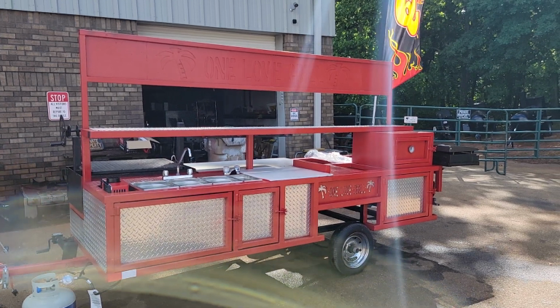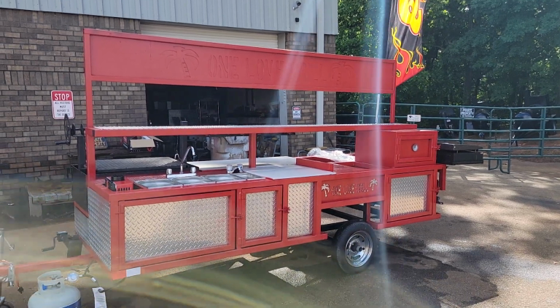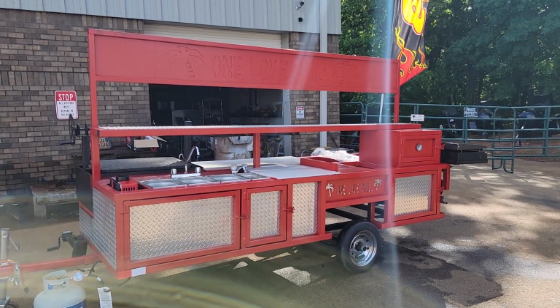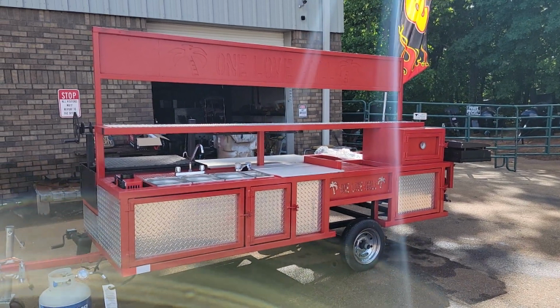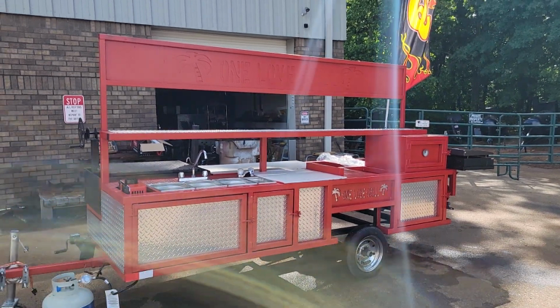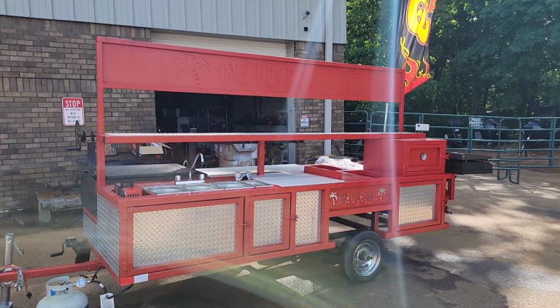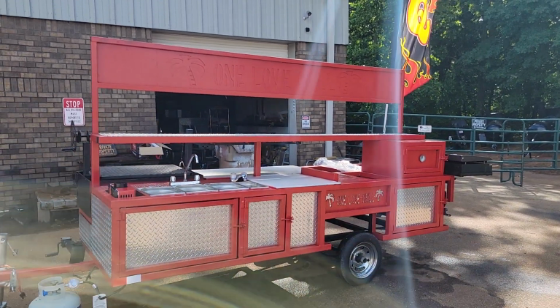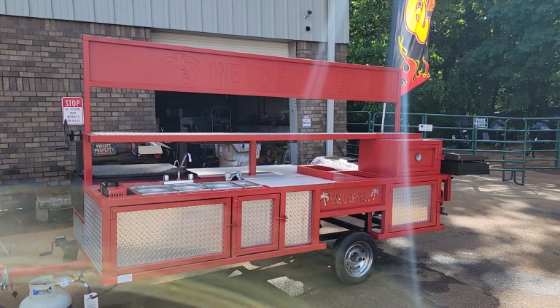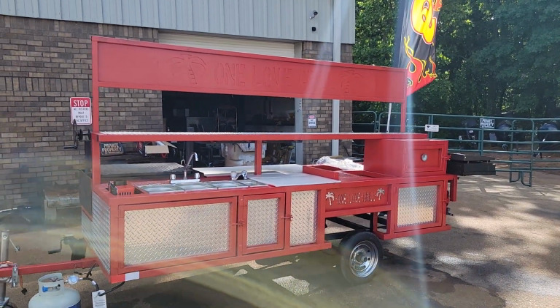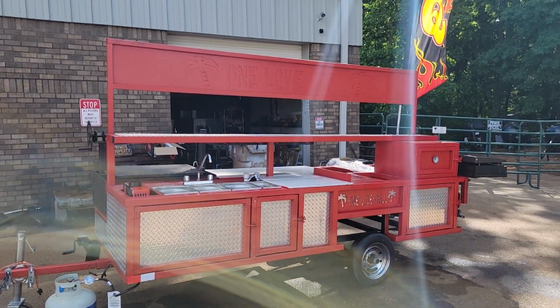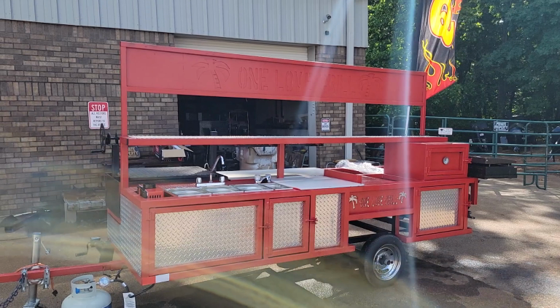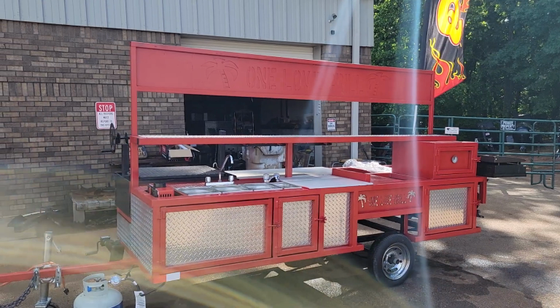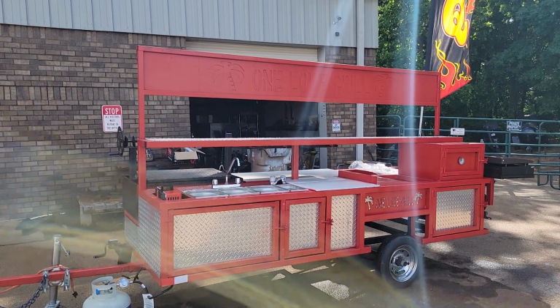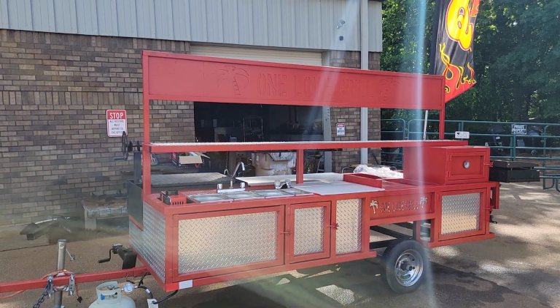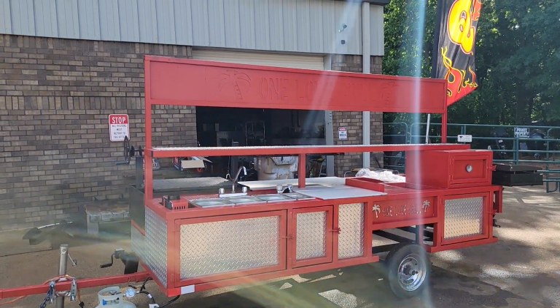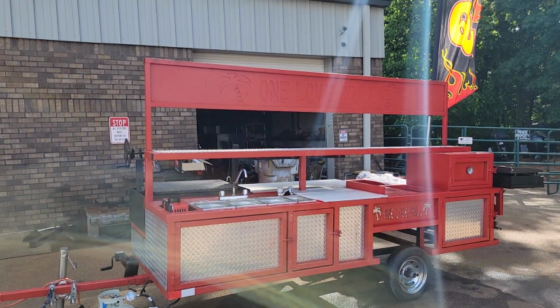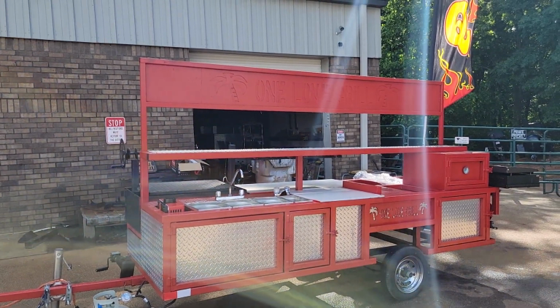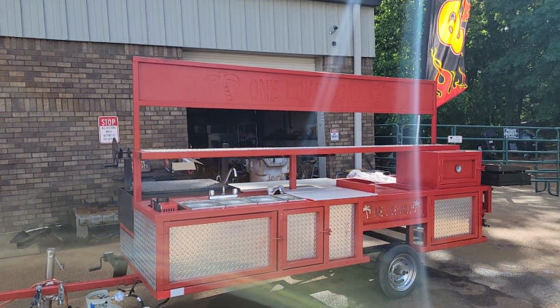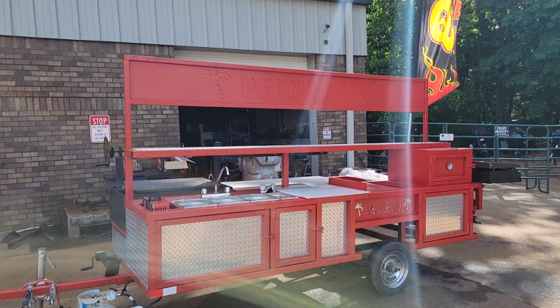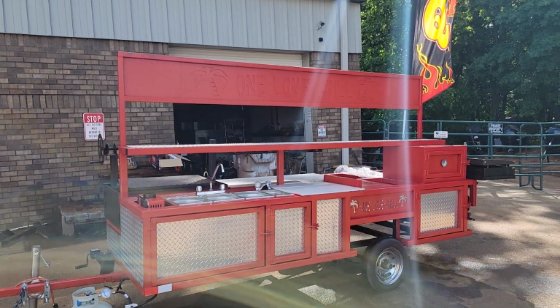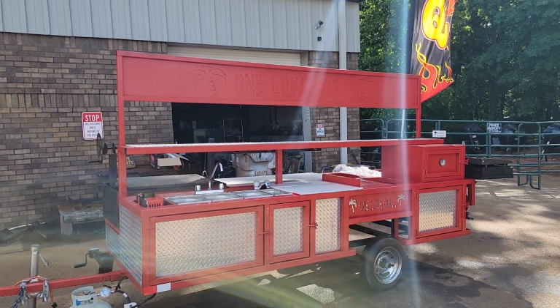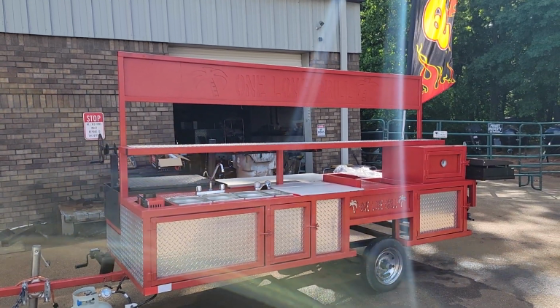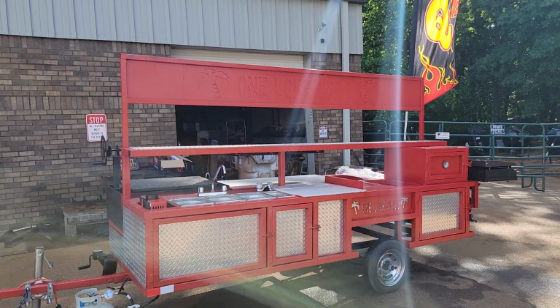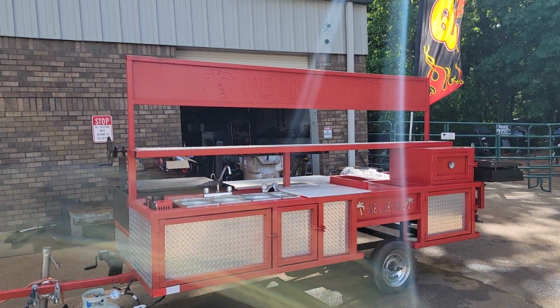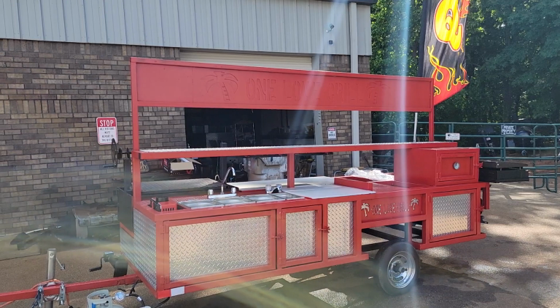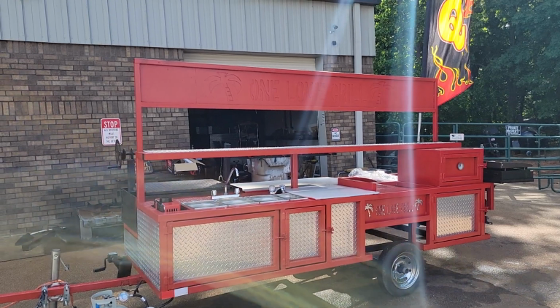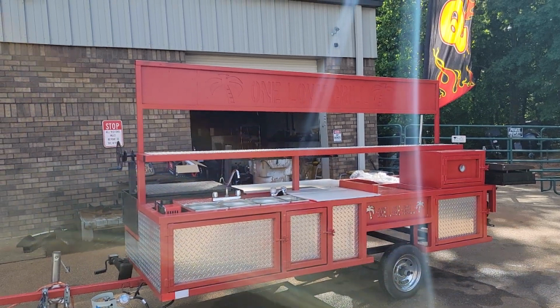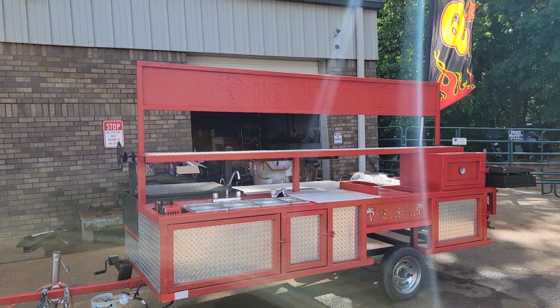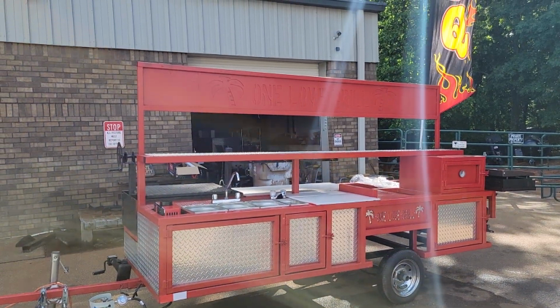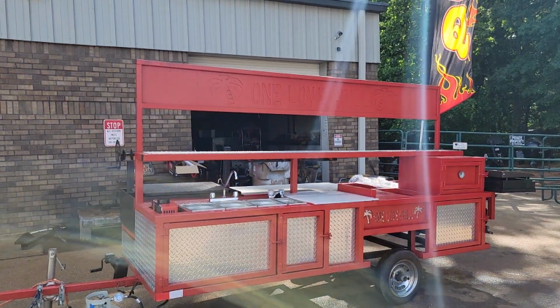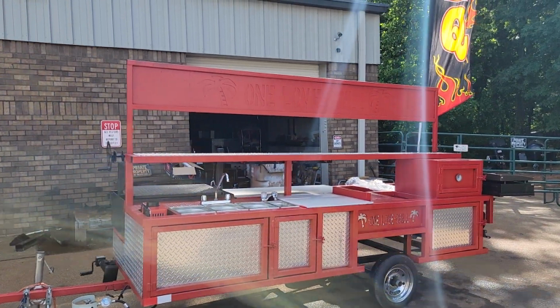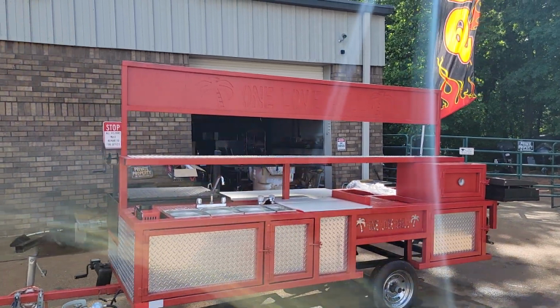Hey, Roland again, Barbecue Smoker Pros, Brasselton, Georgia — part two of the OMG Grill. I got a couple text messages from people wanting me to explain a little bit more, so I'll do my very best.